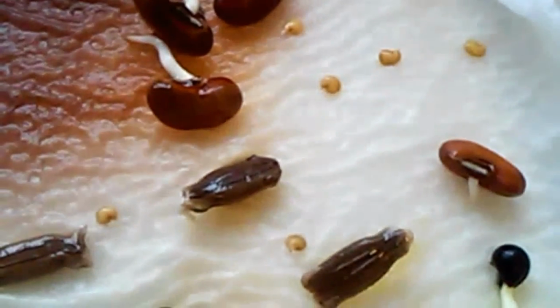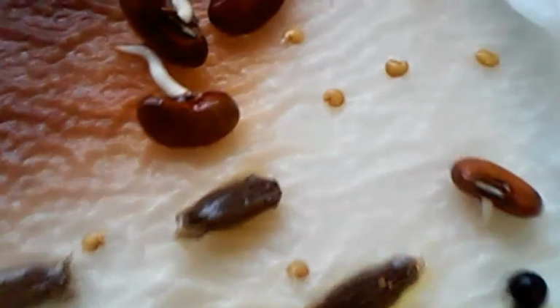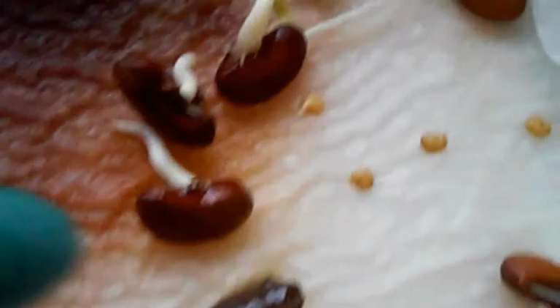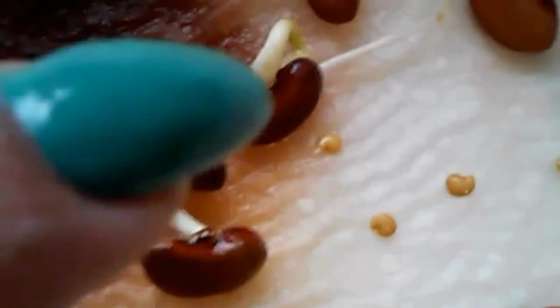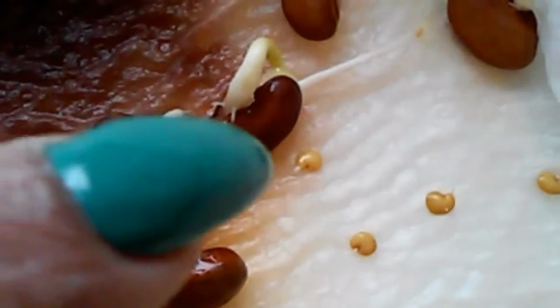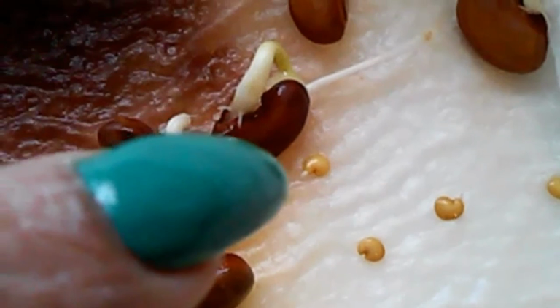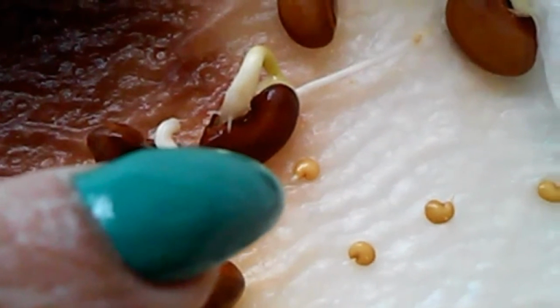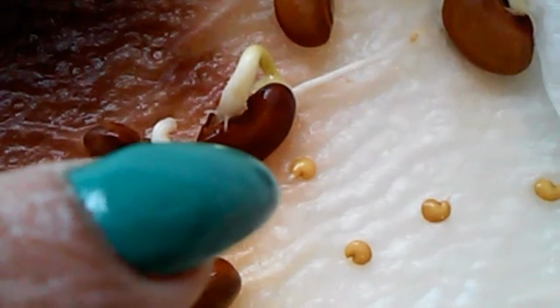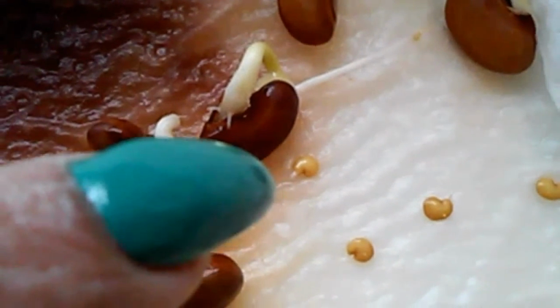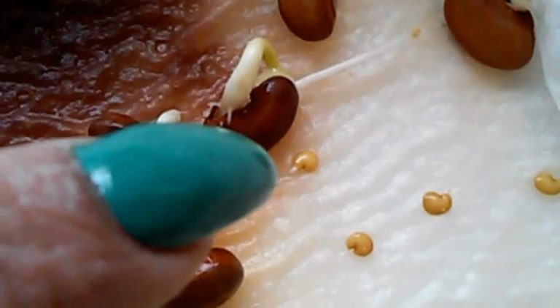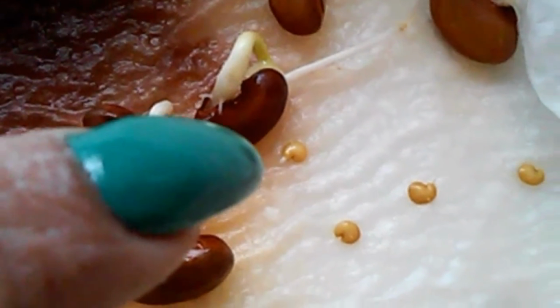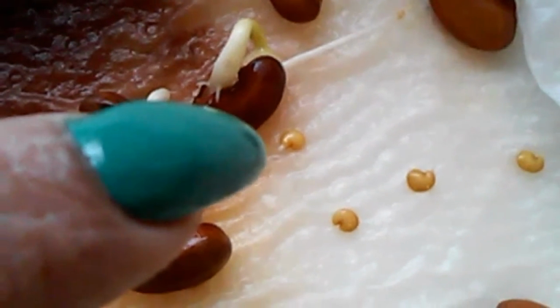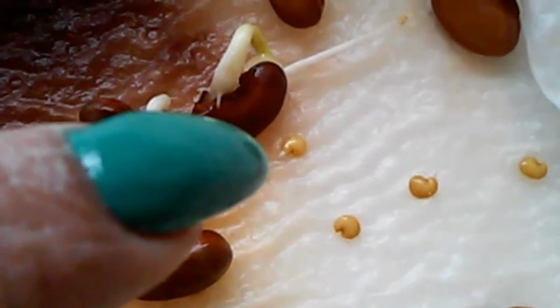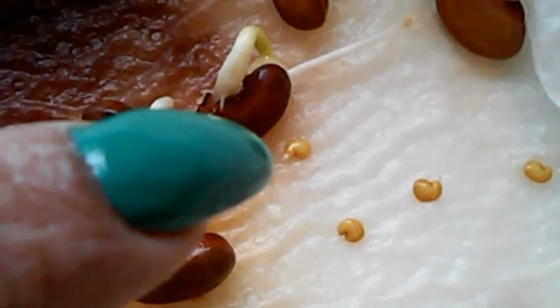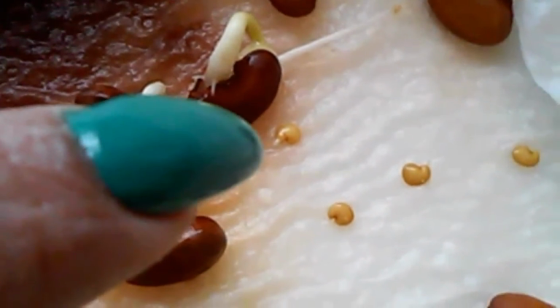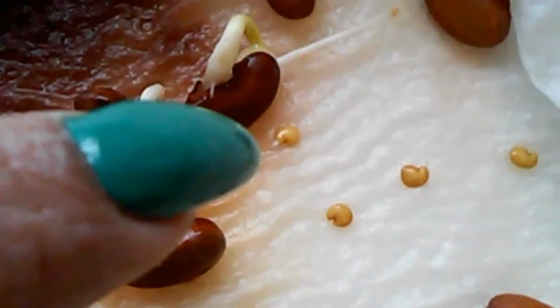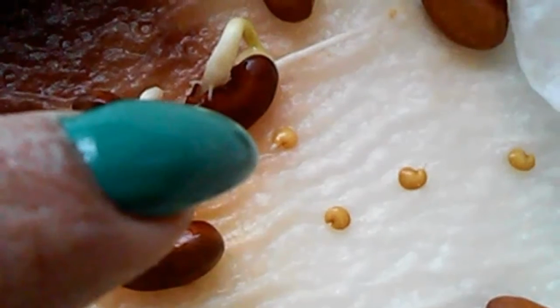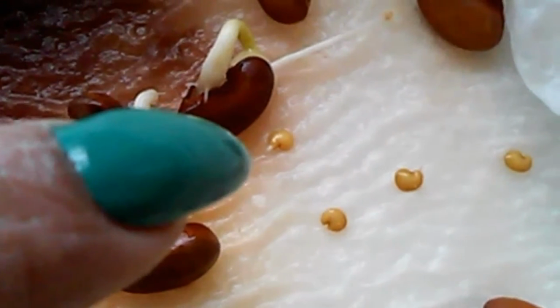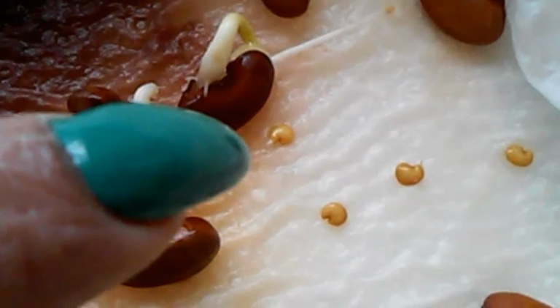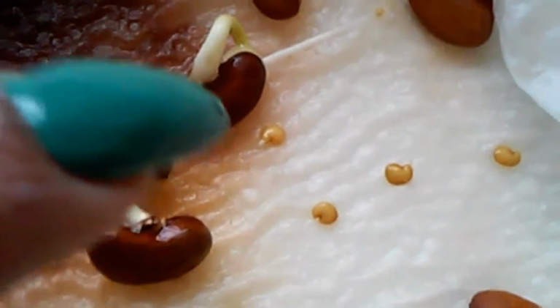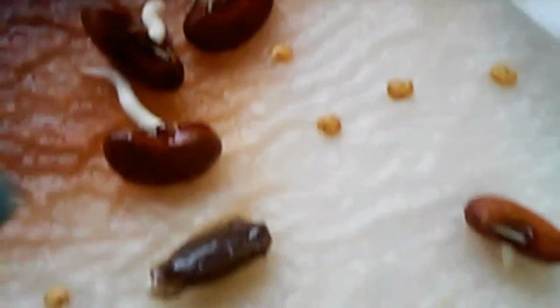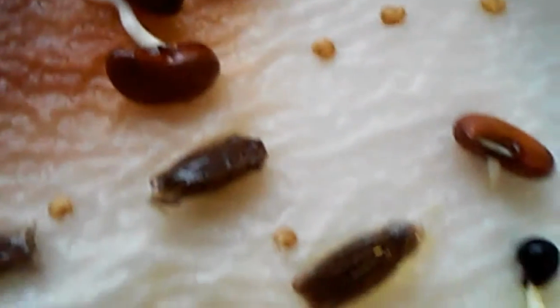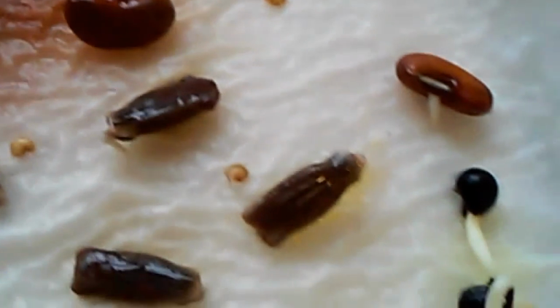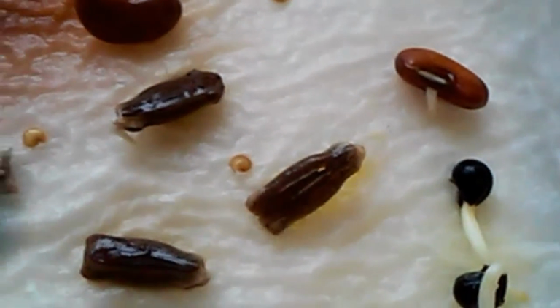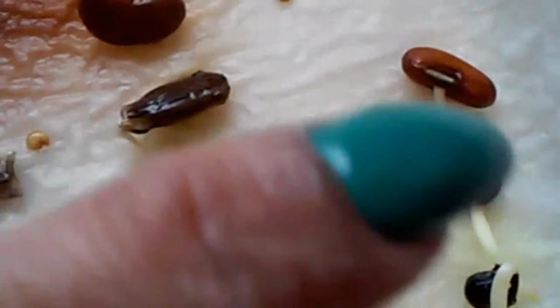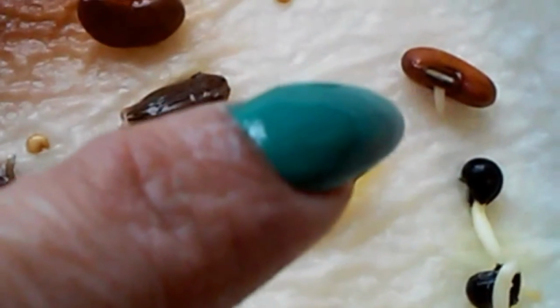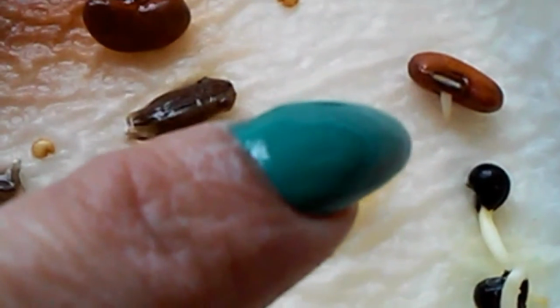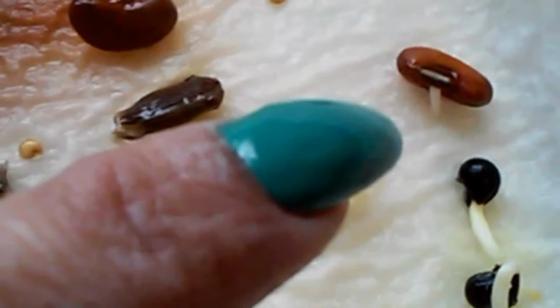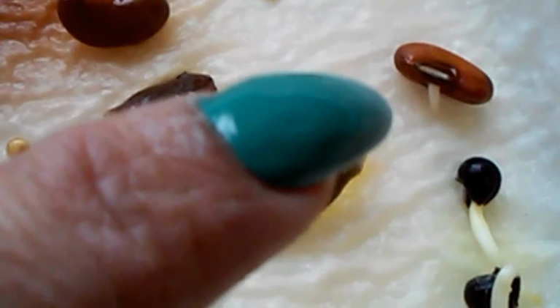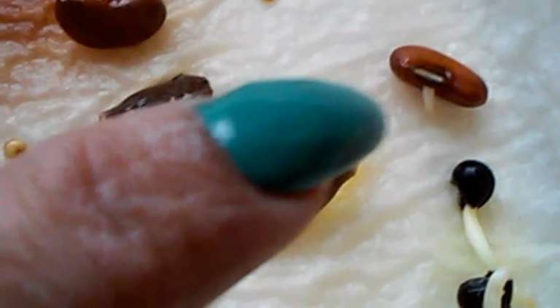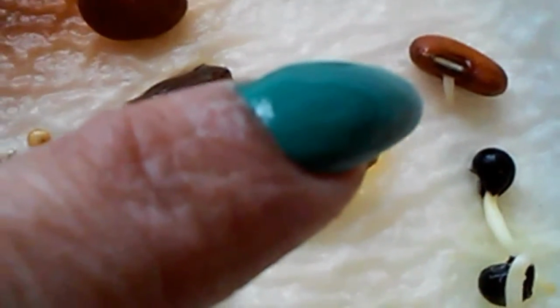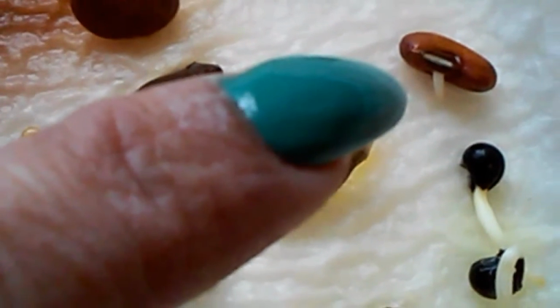I can see the eggplant — the long variety of eggplant — it started to sprout as well. And that's the asparagus bean.